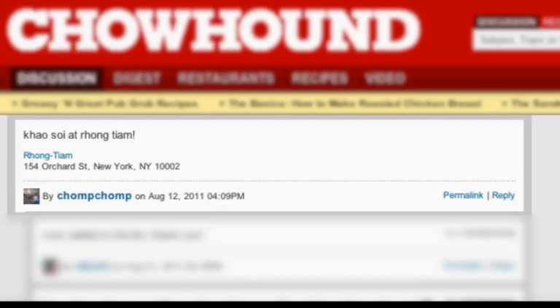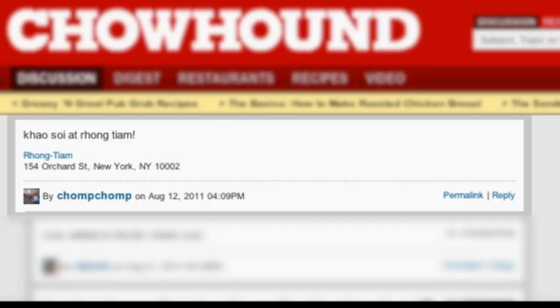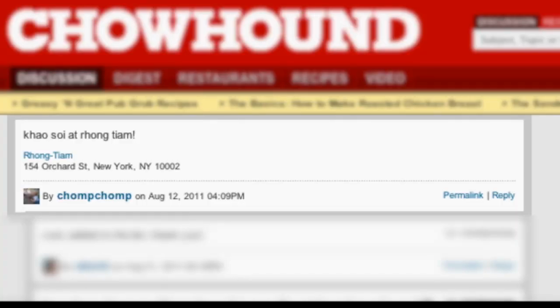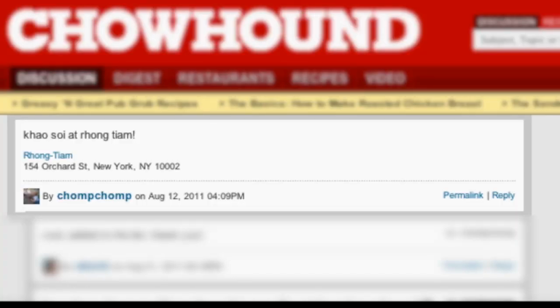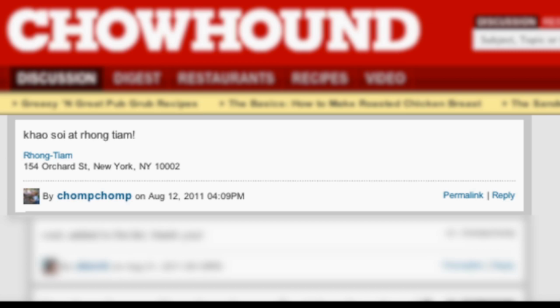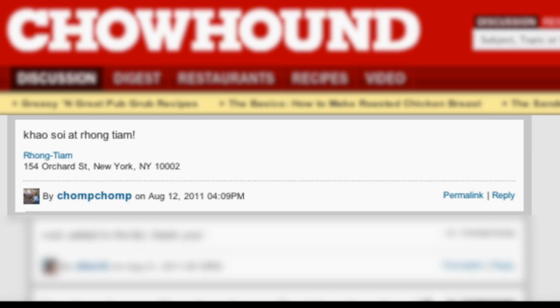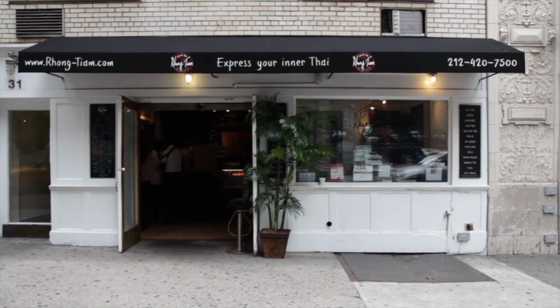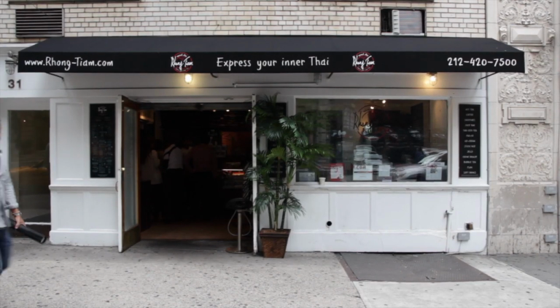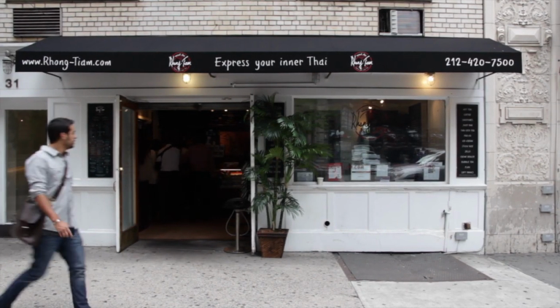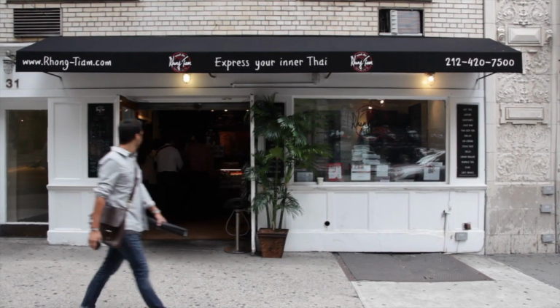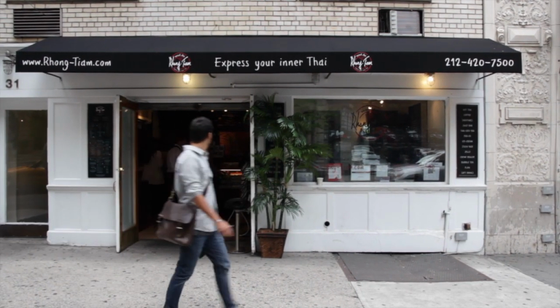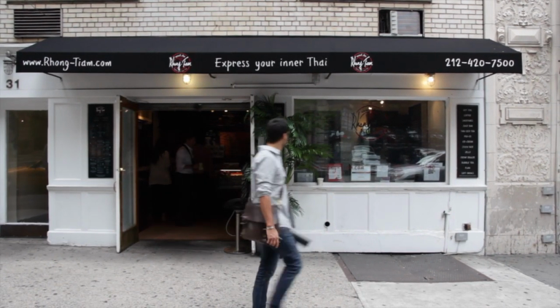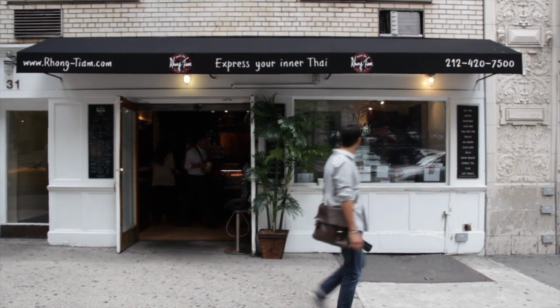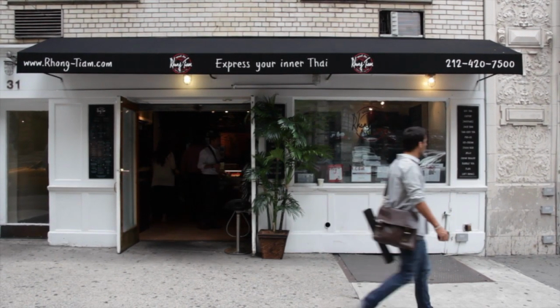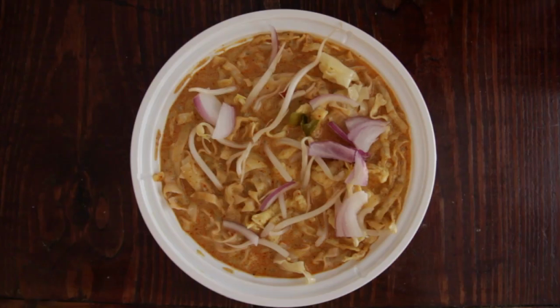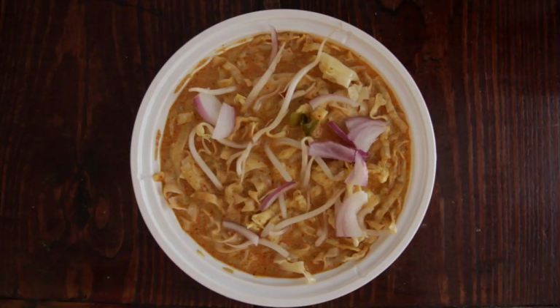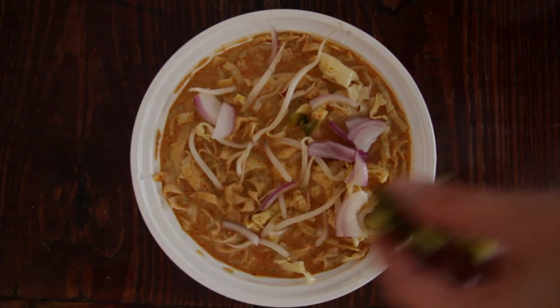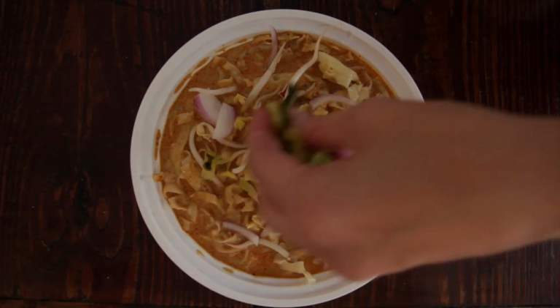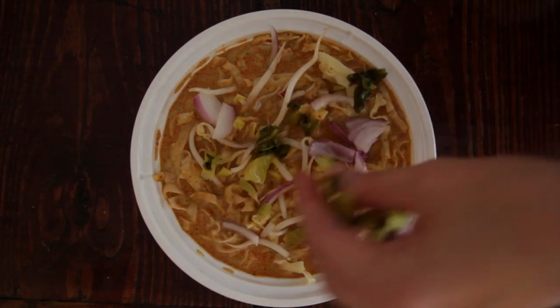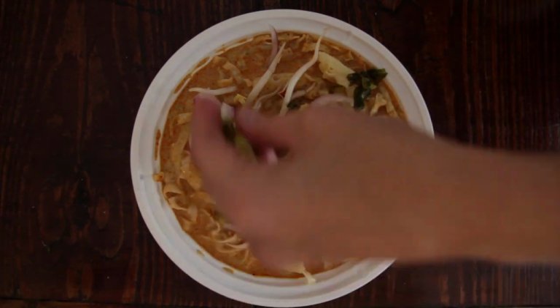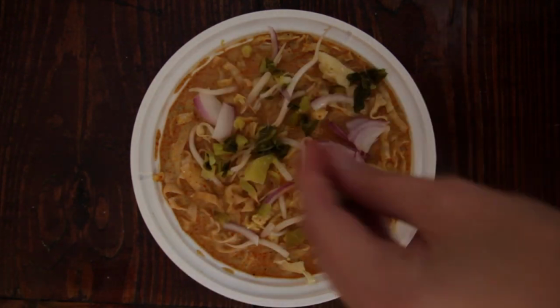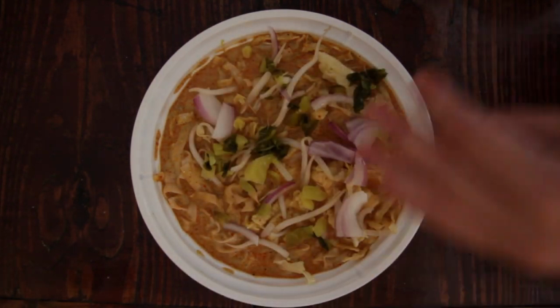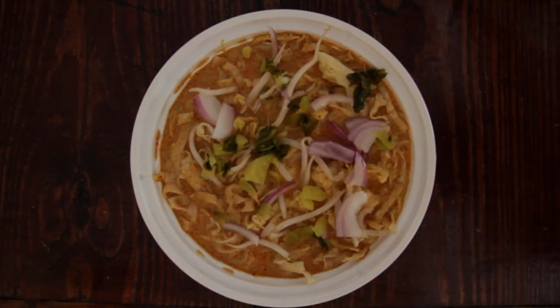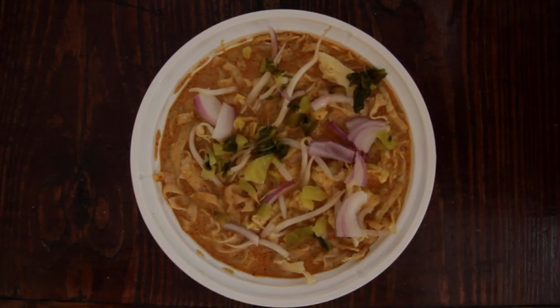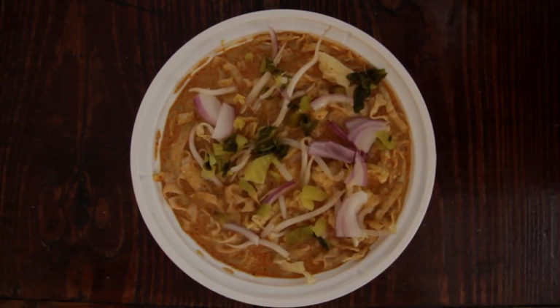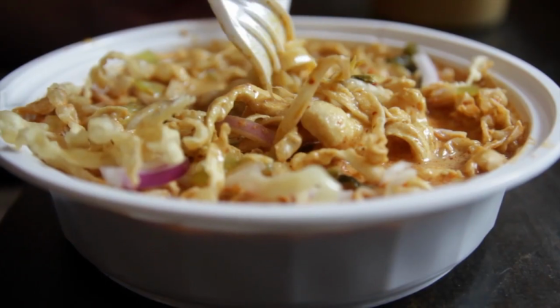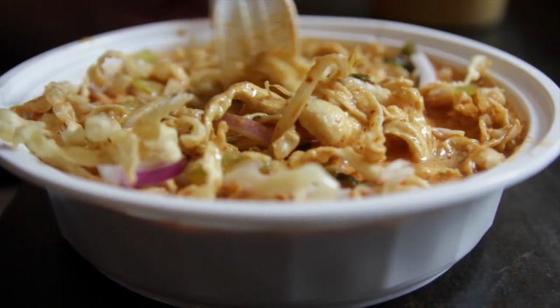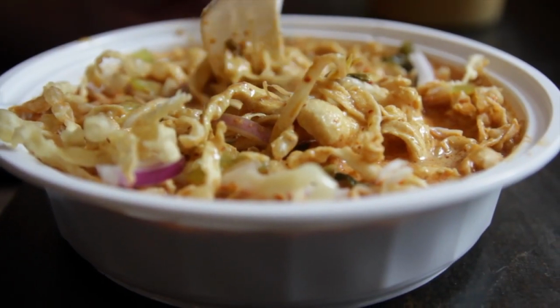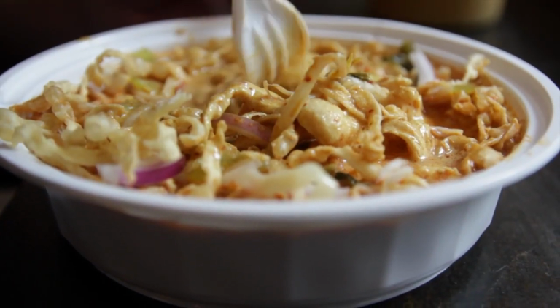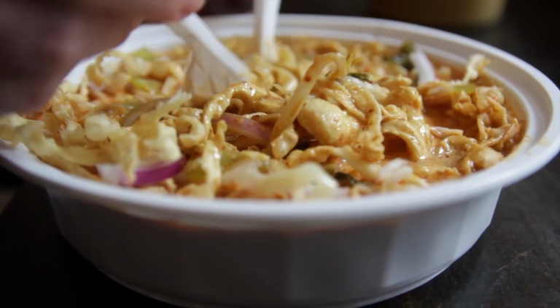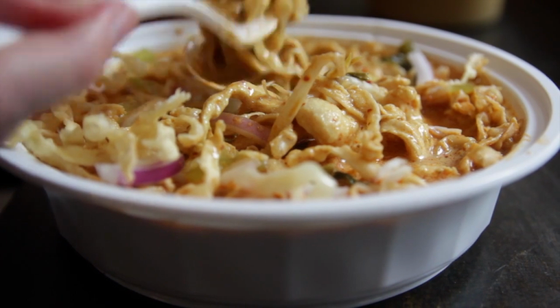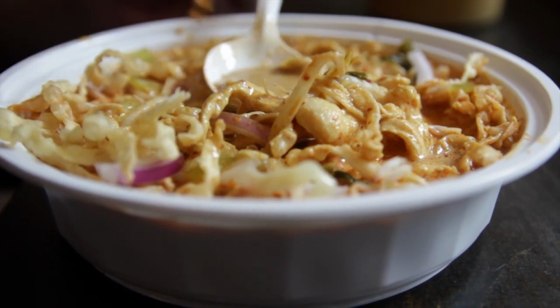On Chowhound, a user called Chom Chom was raving about this place on East 21st Street called Rong Tam. This Chowhound loved the cow soy, a coconut-based soup with noodles, so I ordered it. It took only 20 minutes to arrive to Madison Square Park.